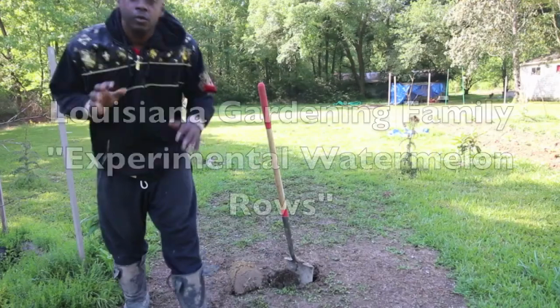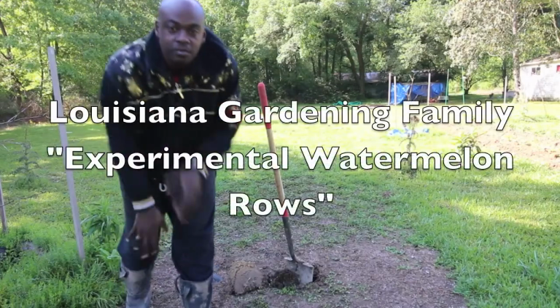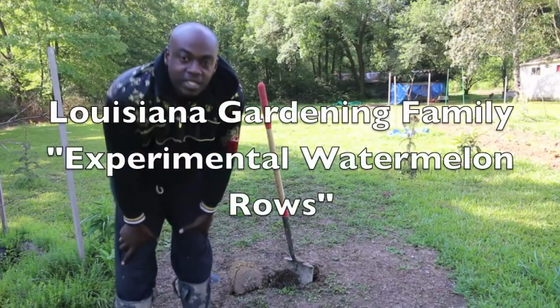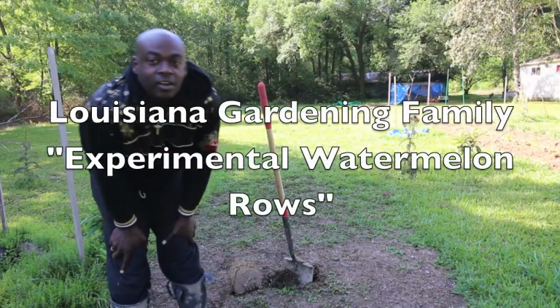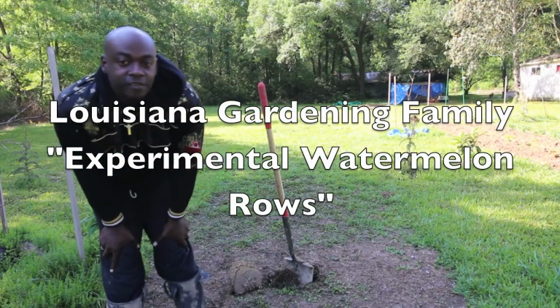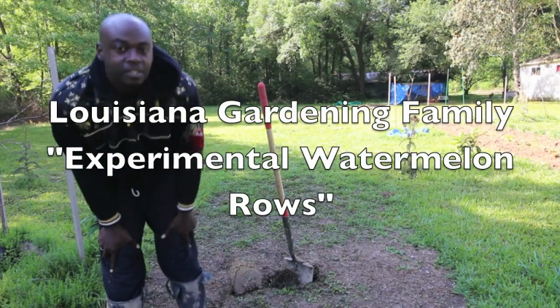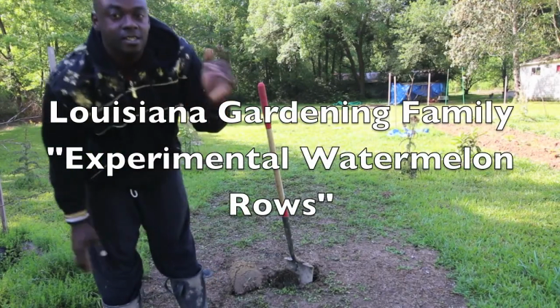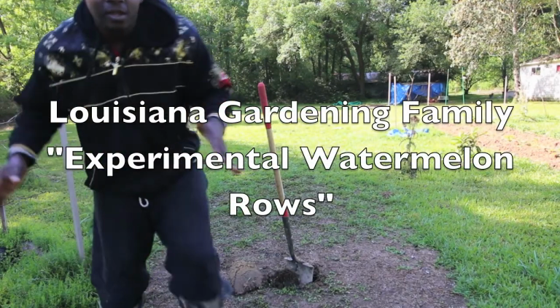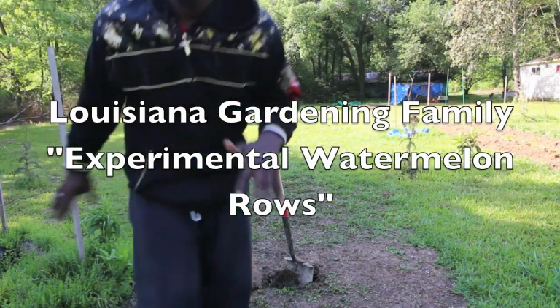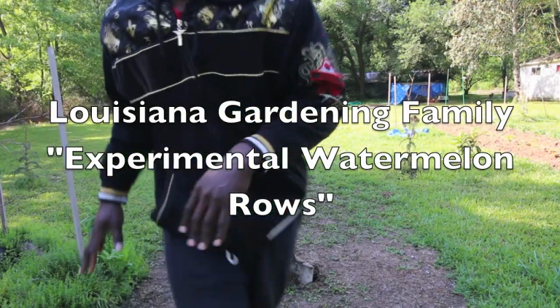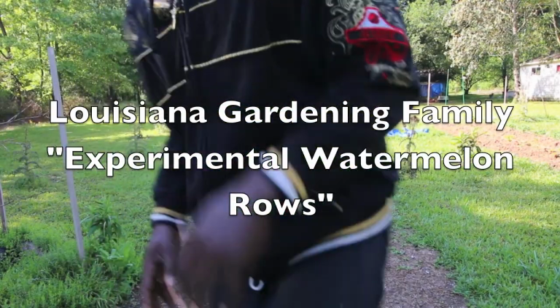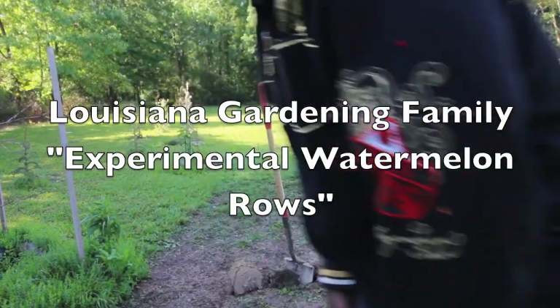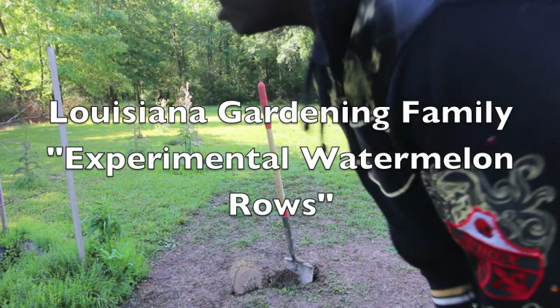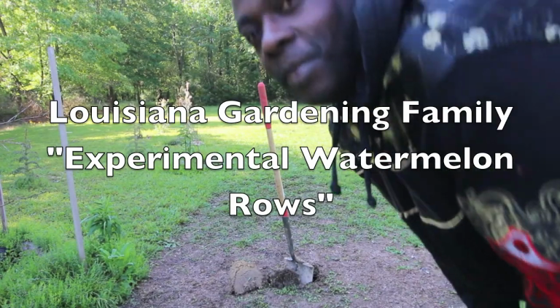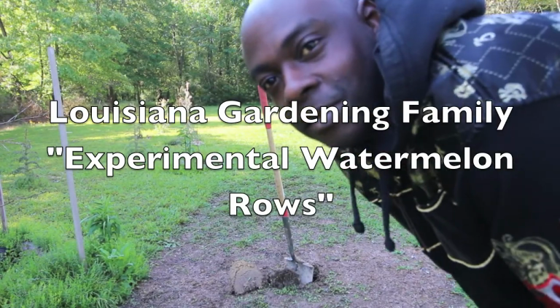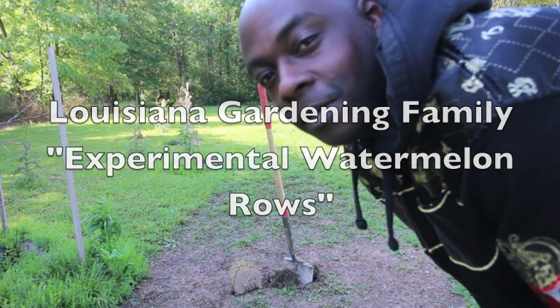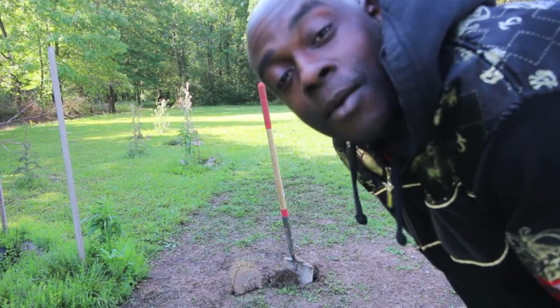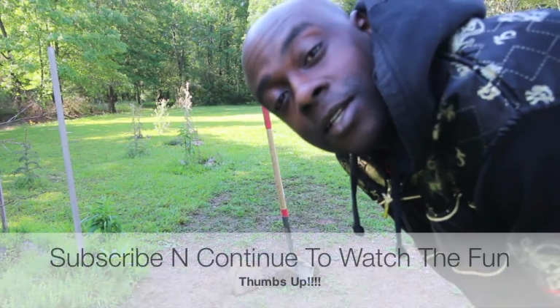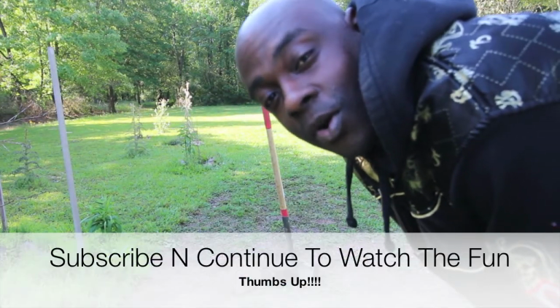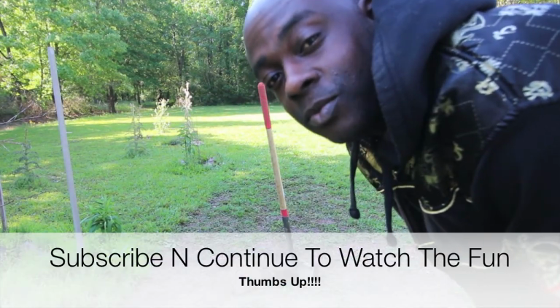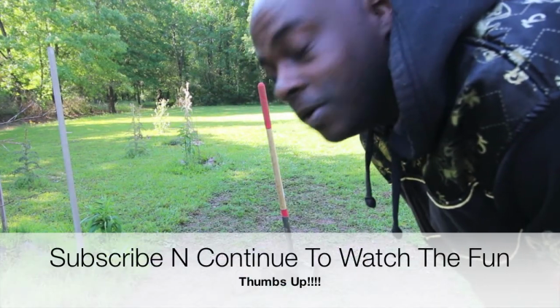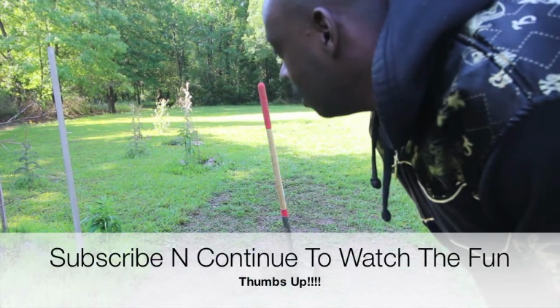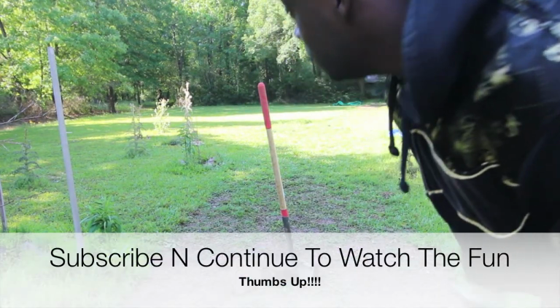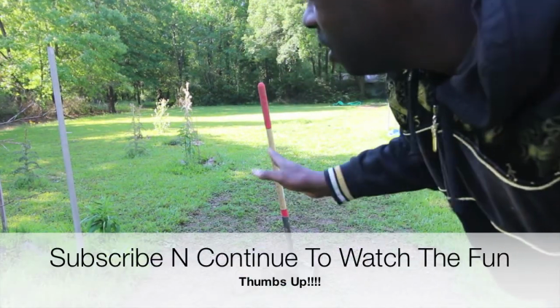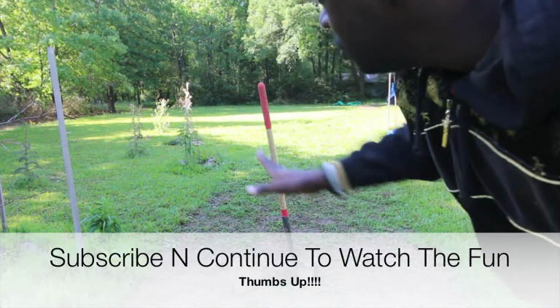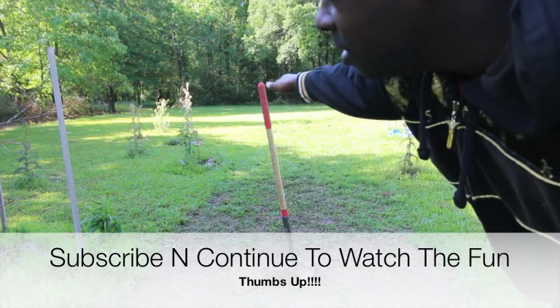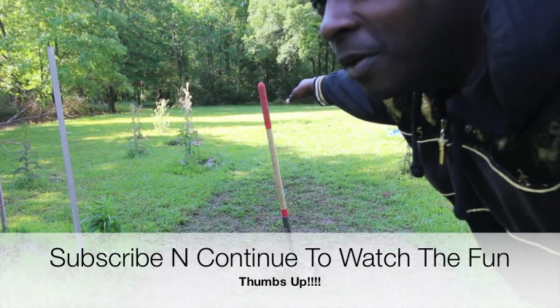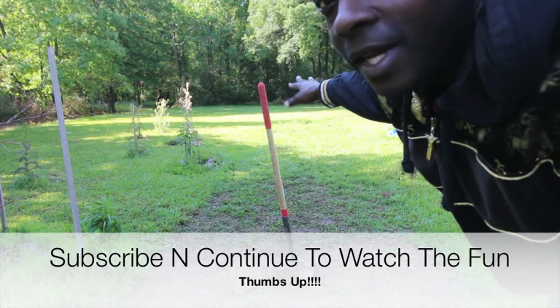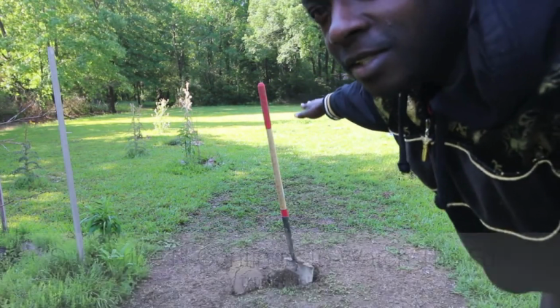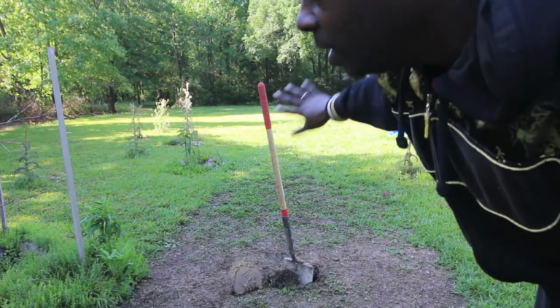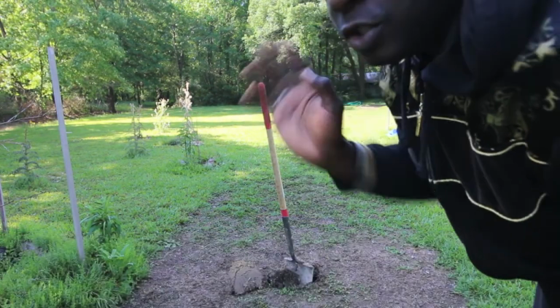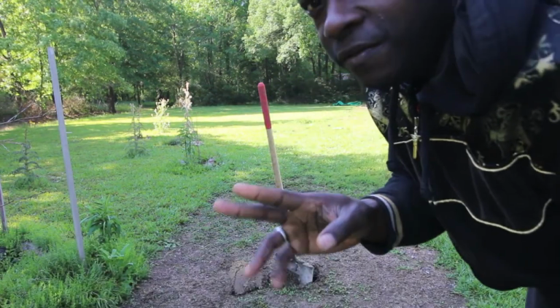Welcome to Louisiana Gardening Family. Today I'm going to try to get a little watermelon patch made up — or I would like to call it a watermelon row. We're going to take it straight to tomato paradise. I think this is going to be about 20 feet.